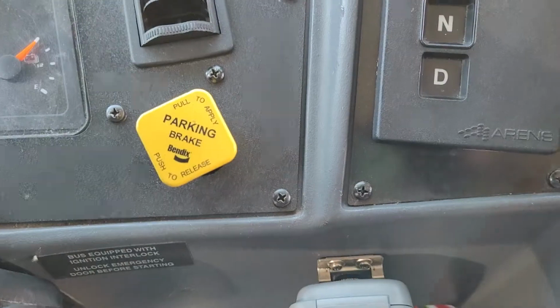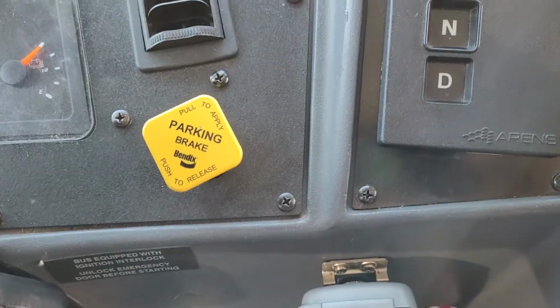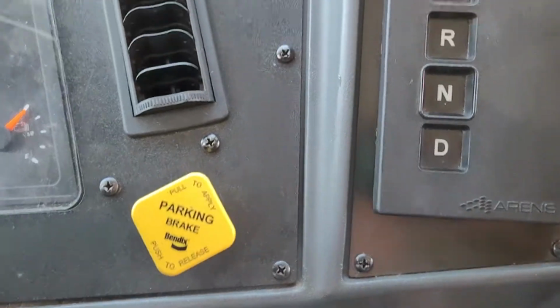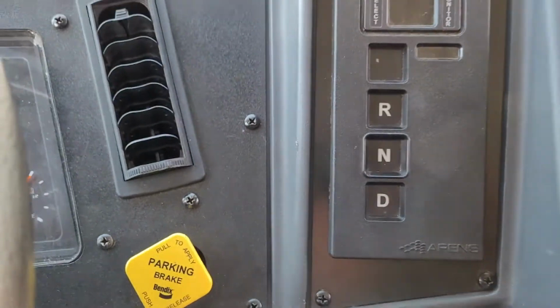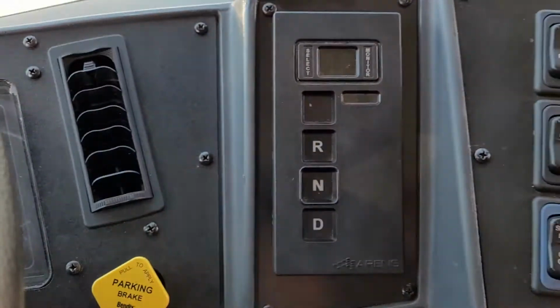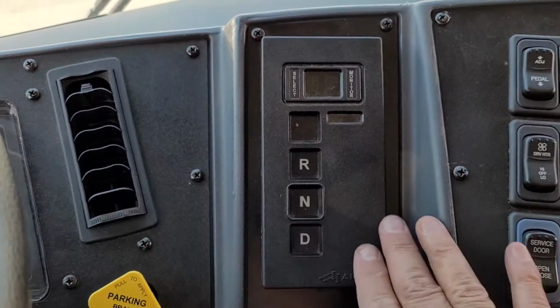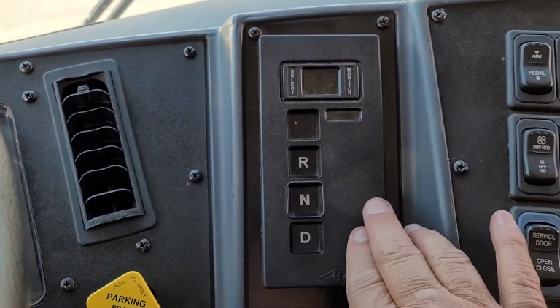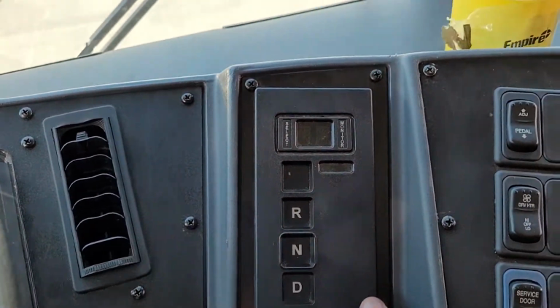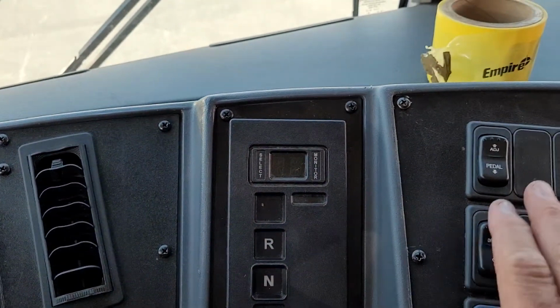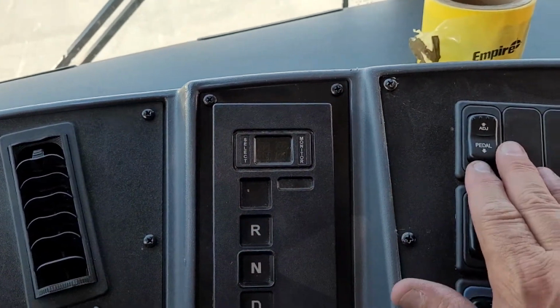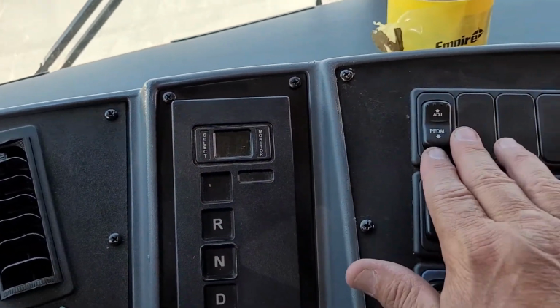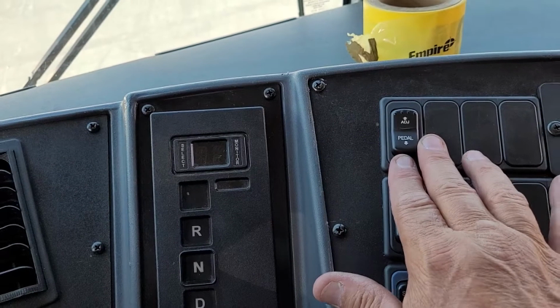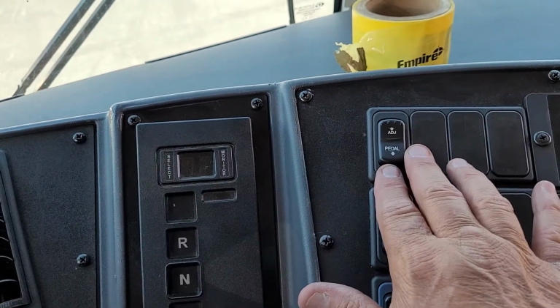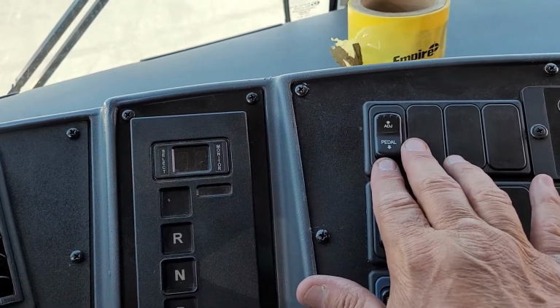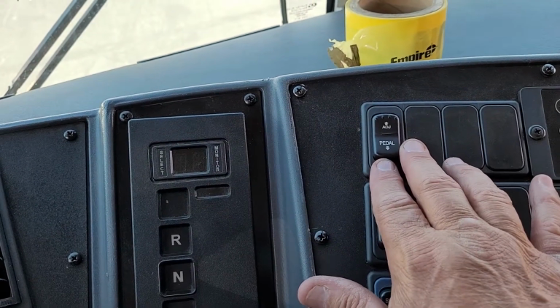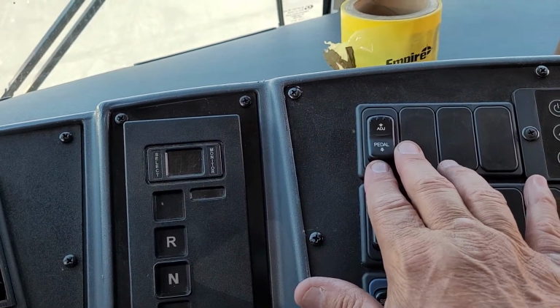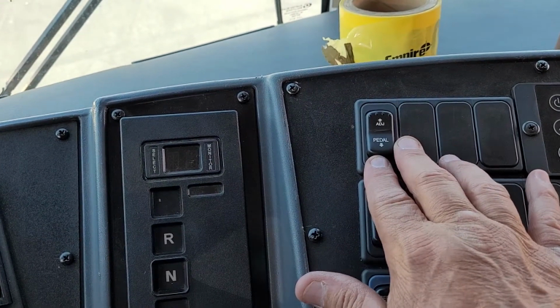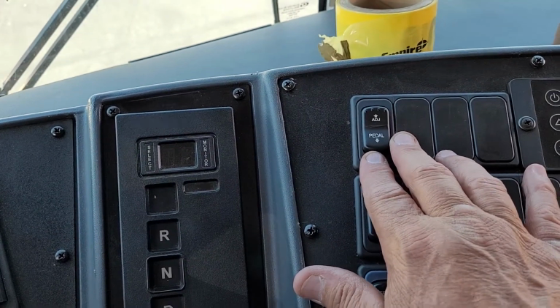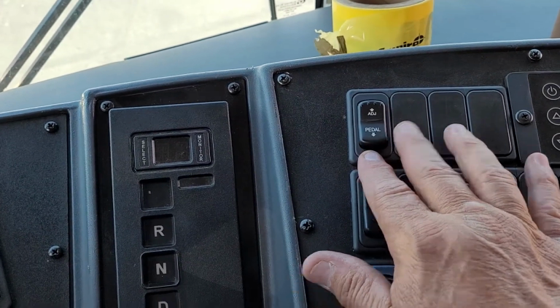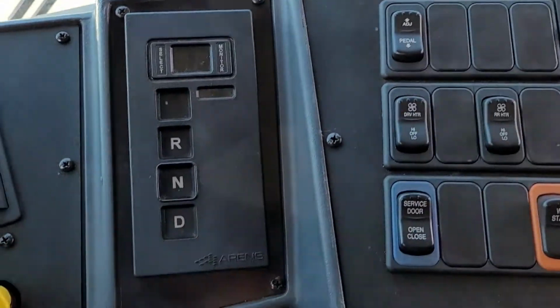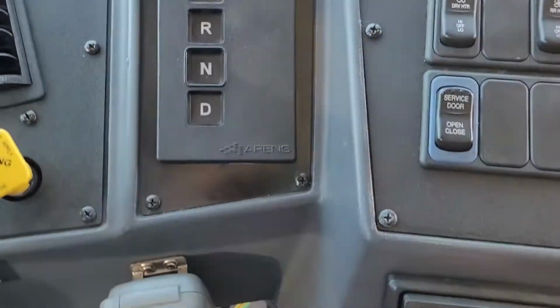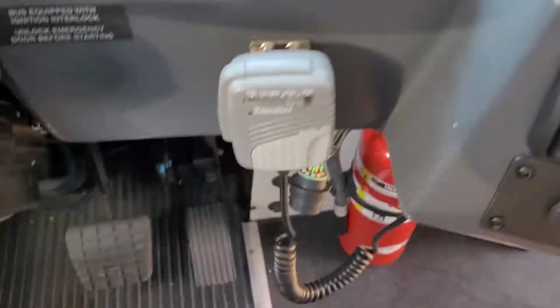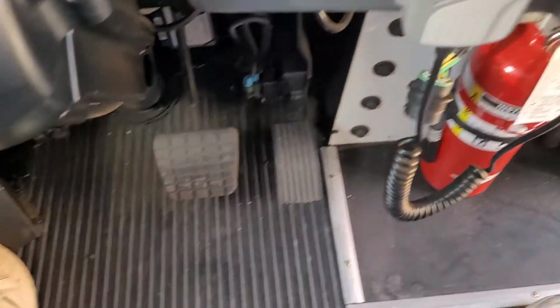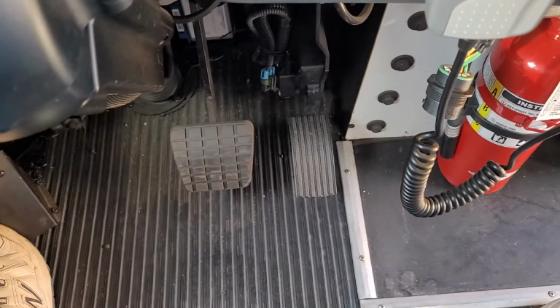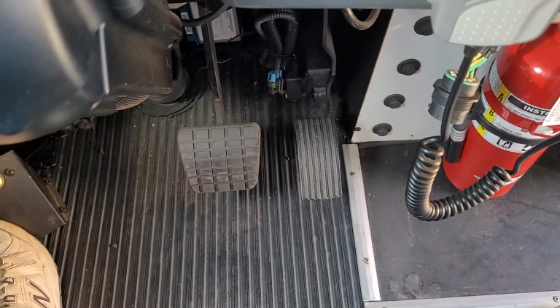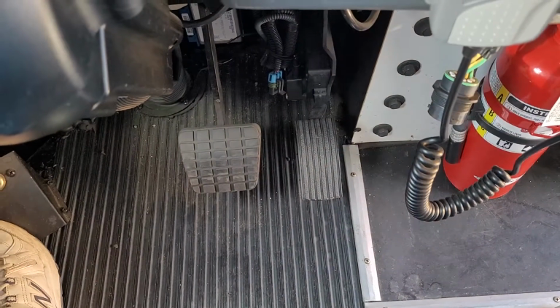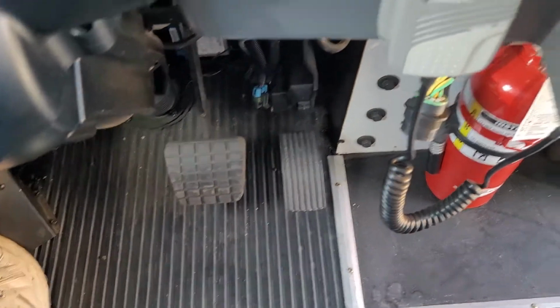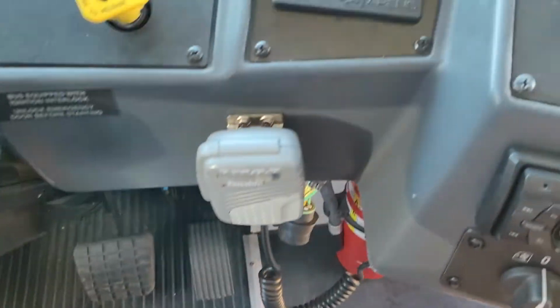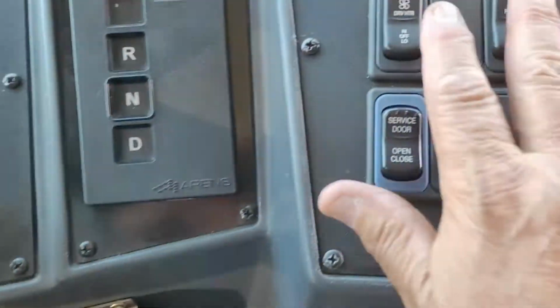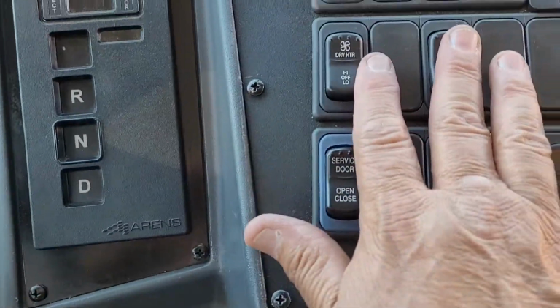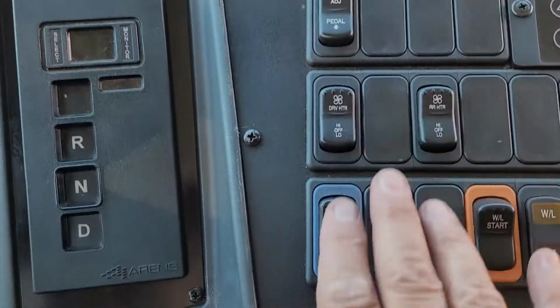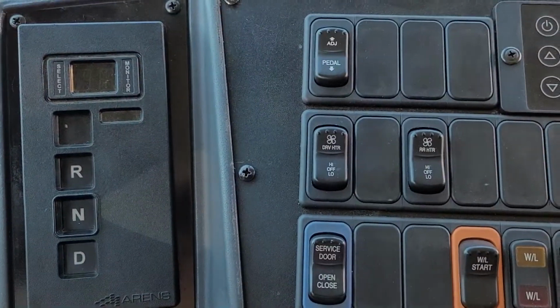Here's your parking brake, transmission, and here's a handy dandy feature to adjust your accelerator pedal and your brake pedal. Flip that switch and them puppies come up and down for you.